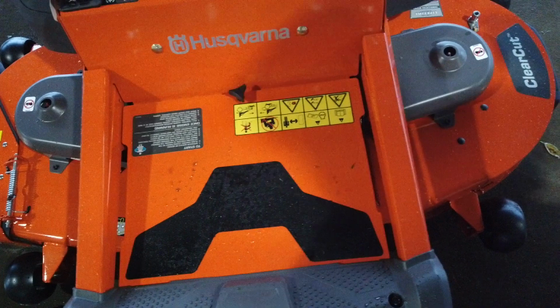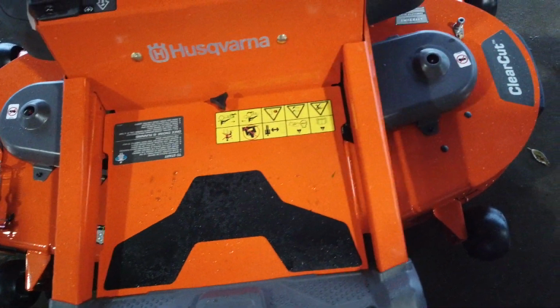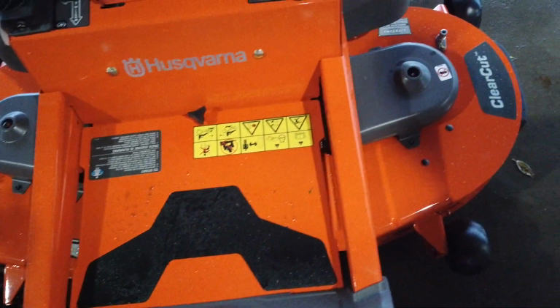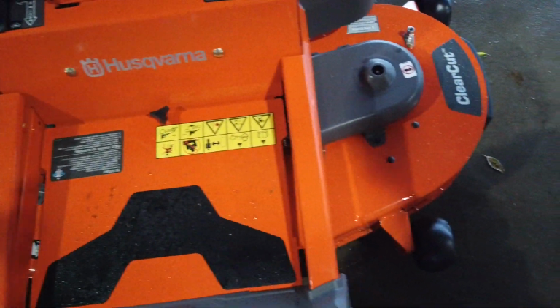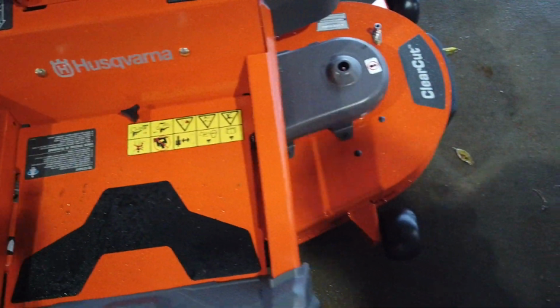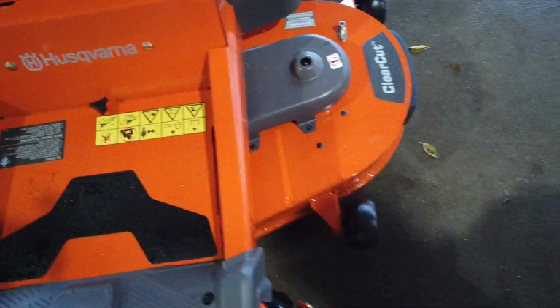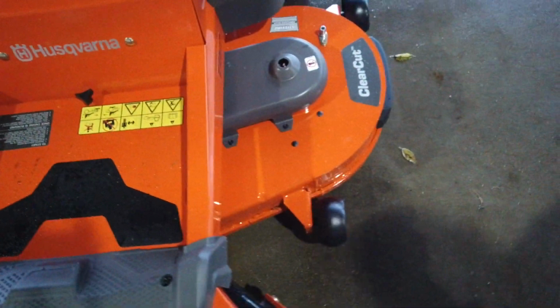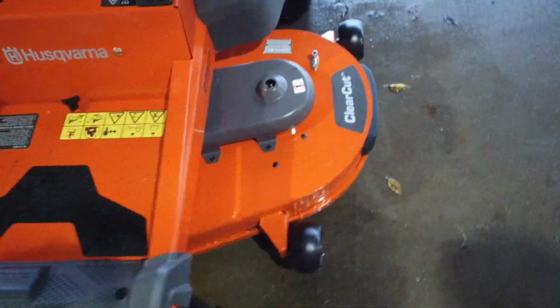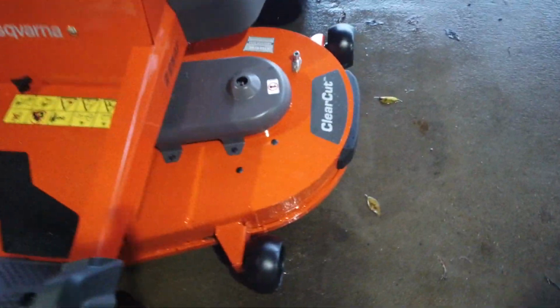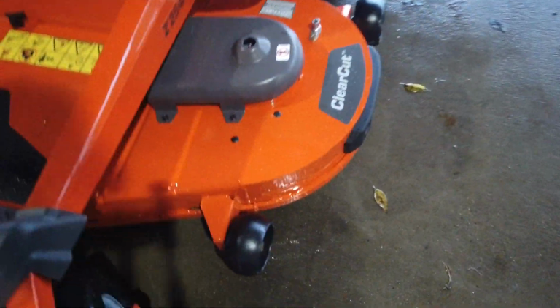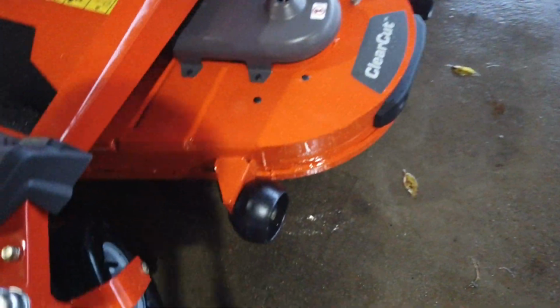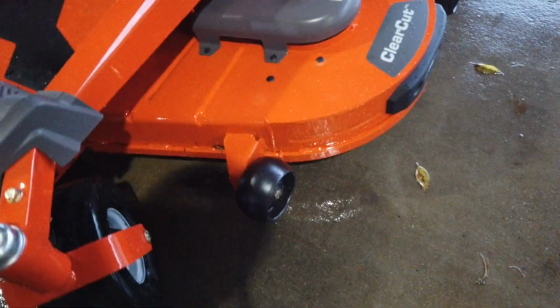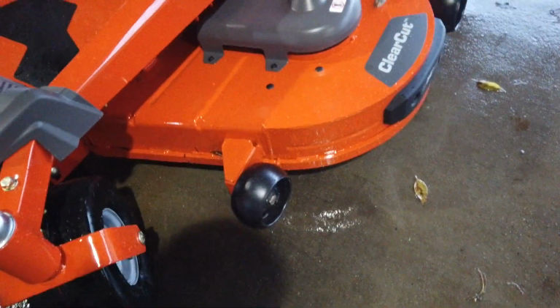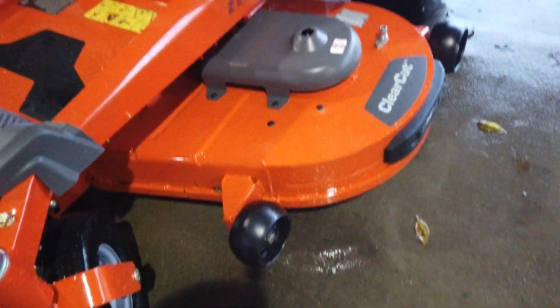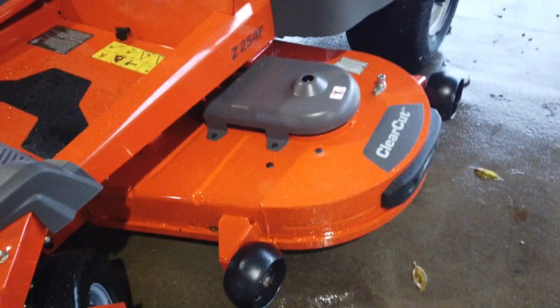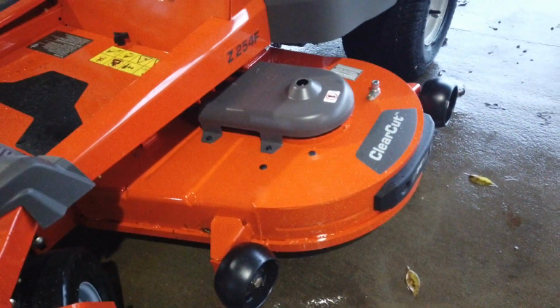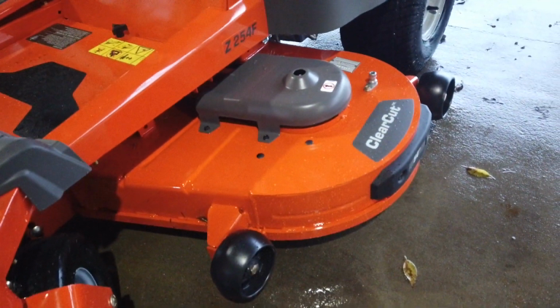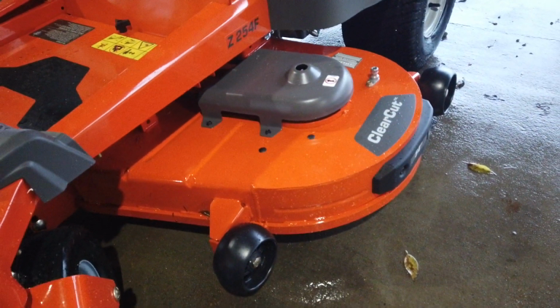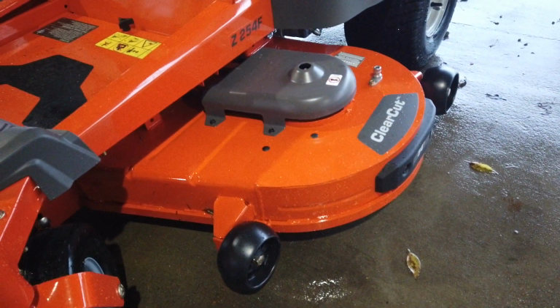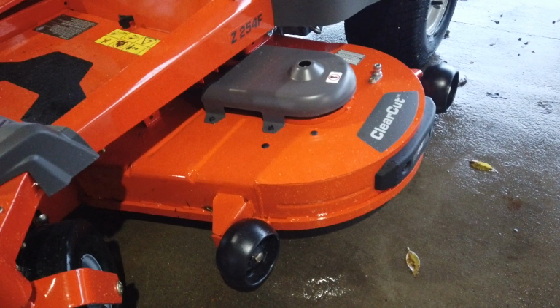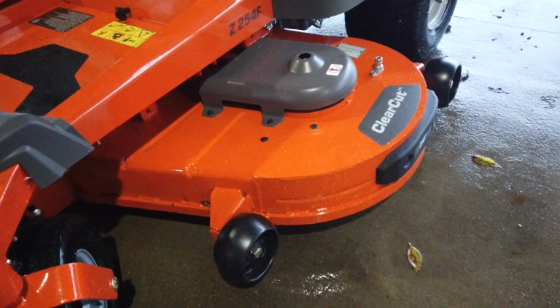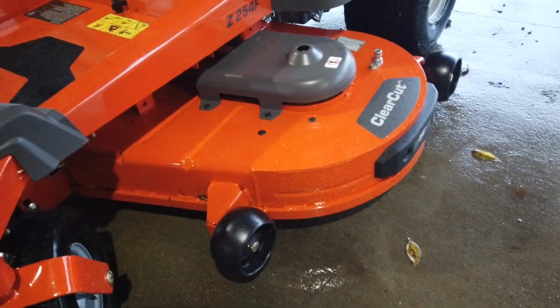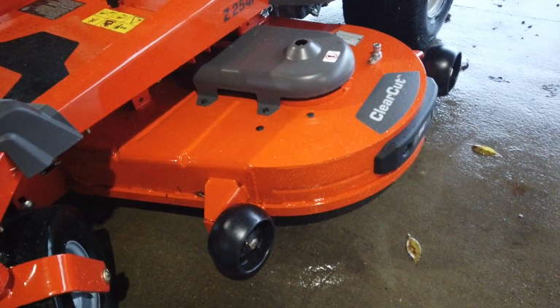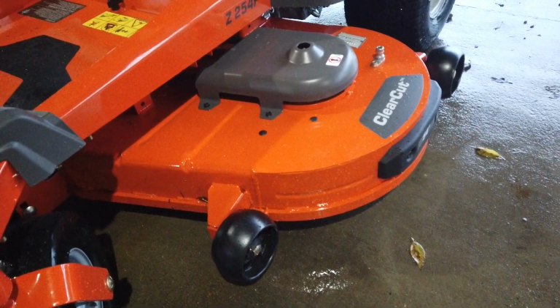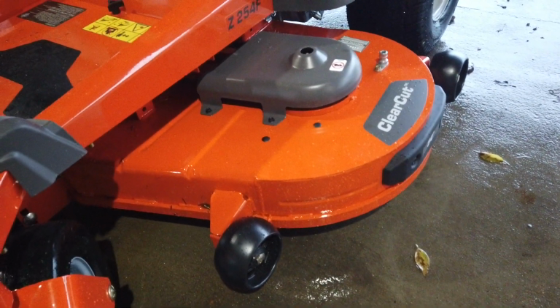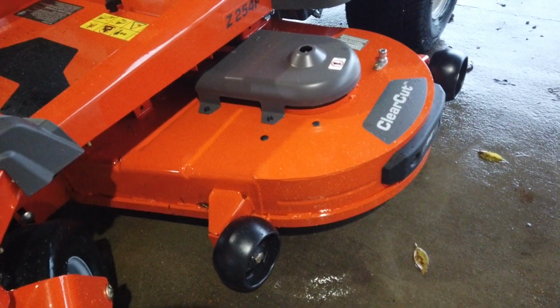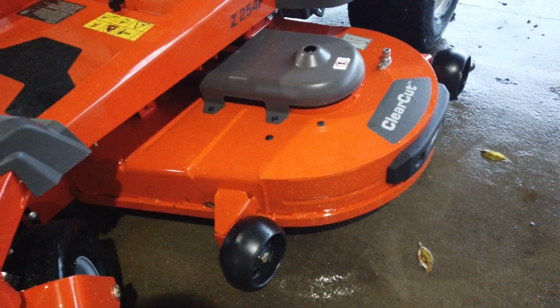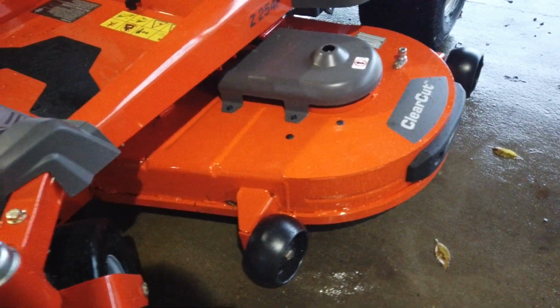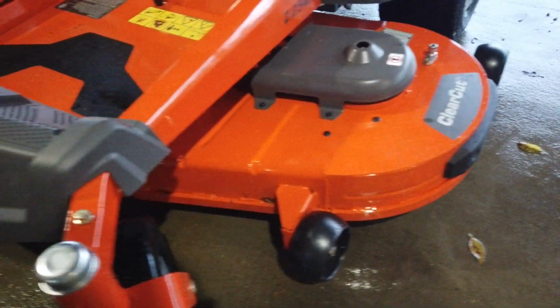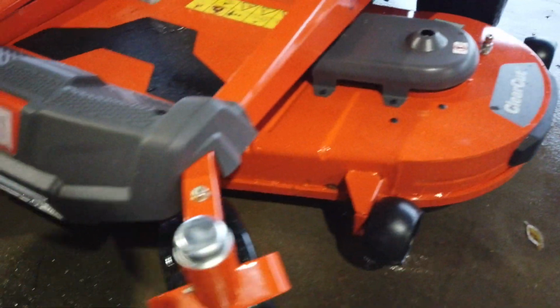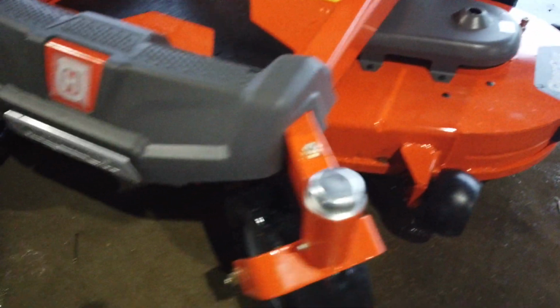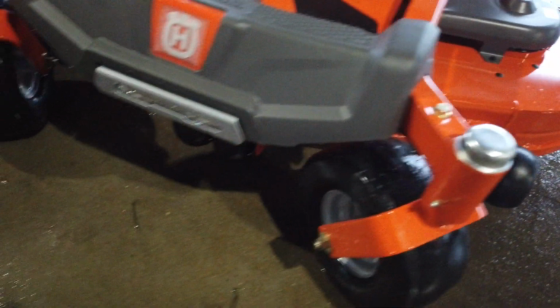This deck is a 10-gauge steel cutting deck. There are scalp wheels on the right side on the front and the back, and also on the left side on the front and the back.